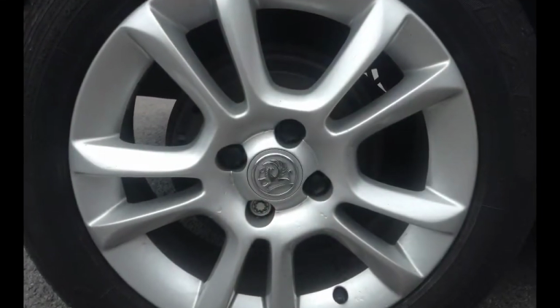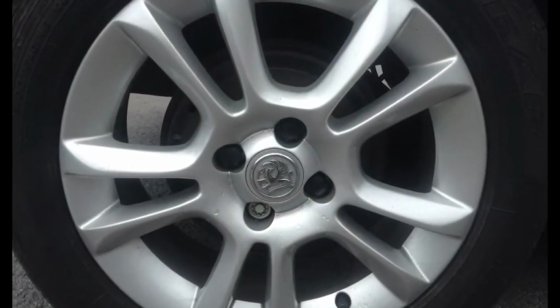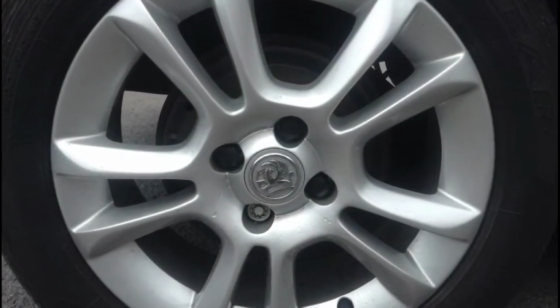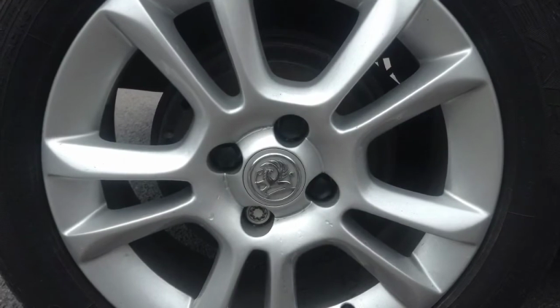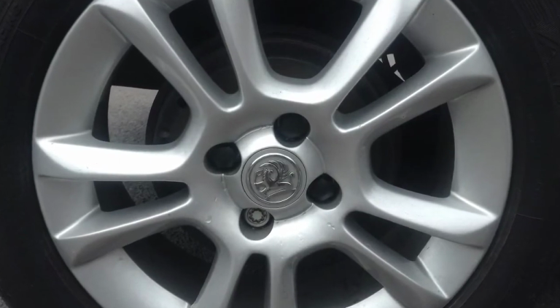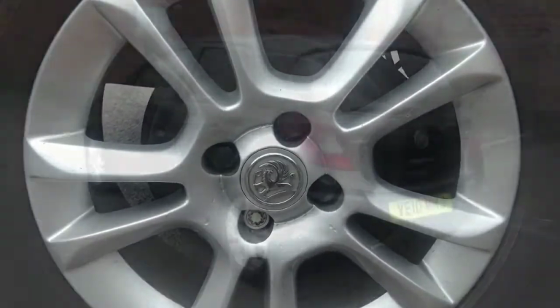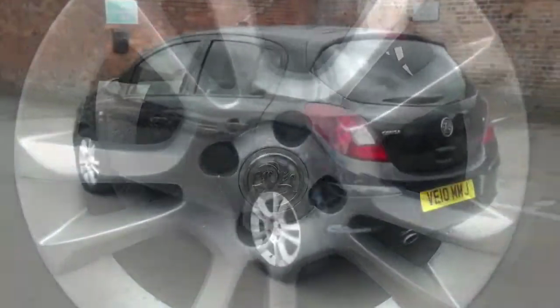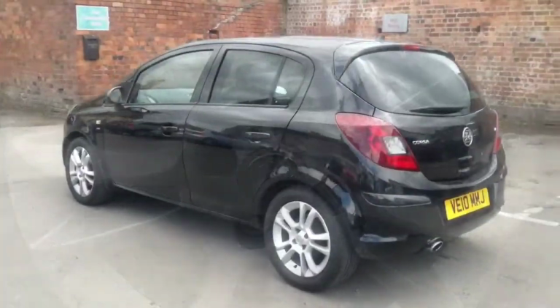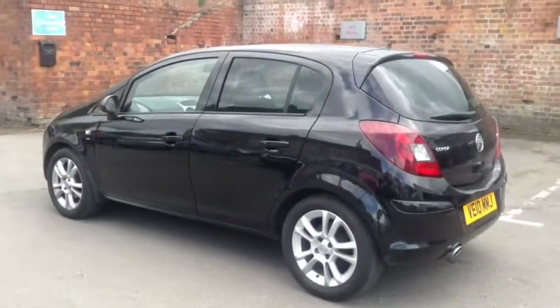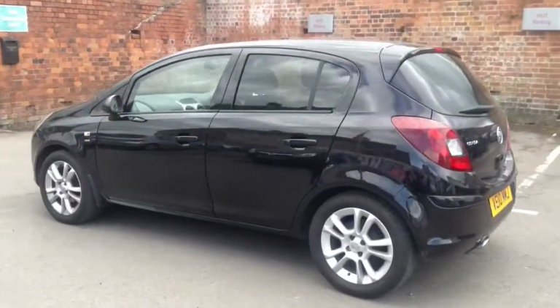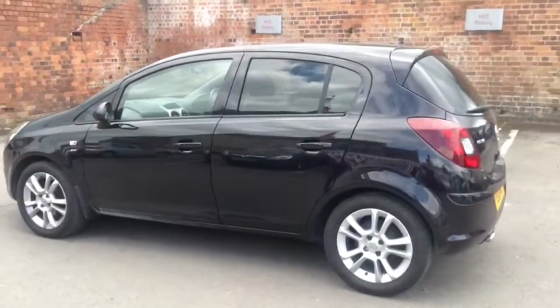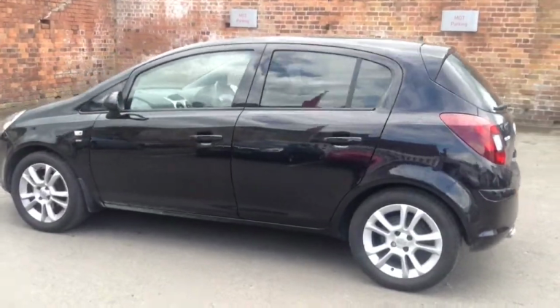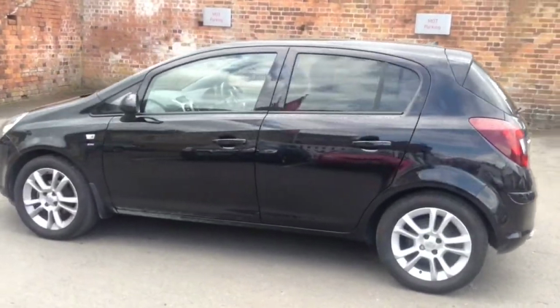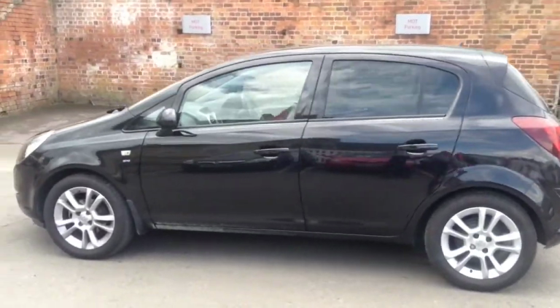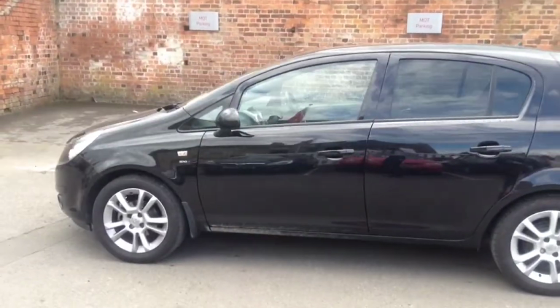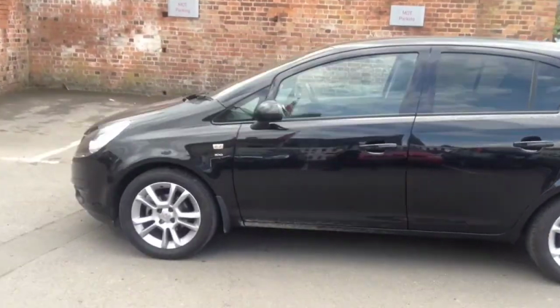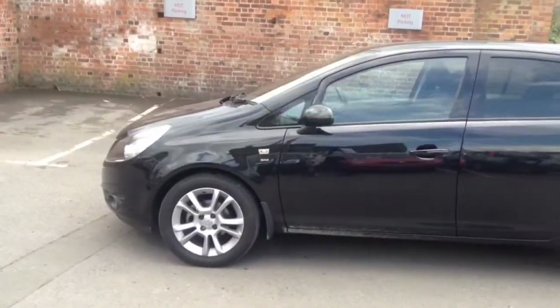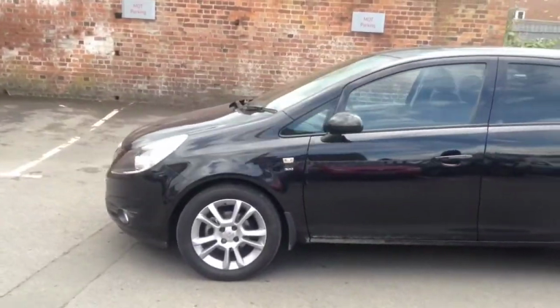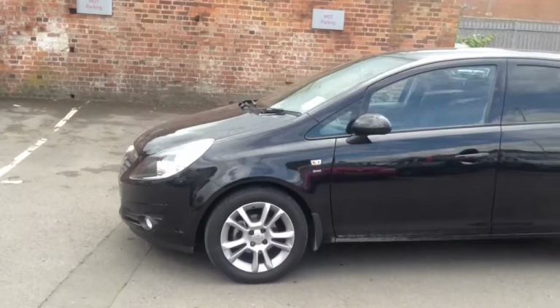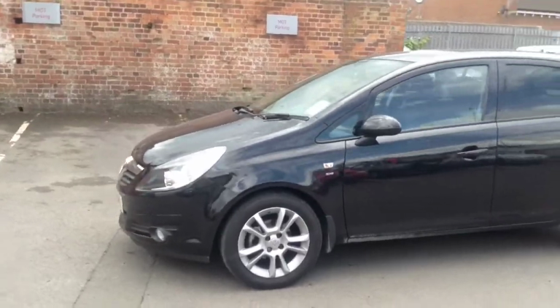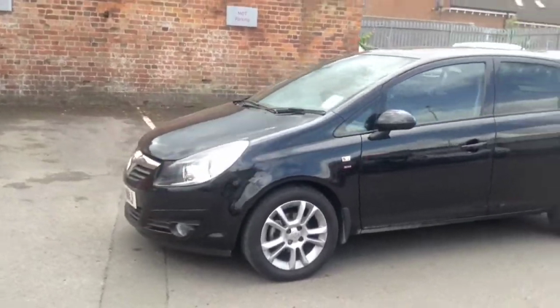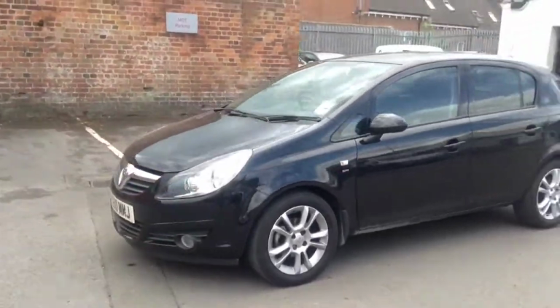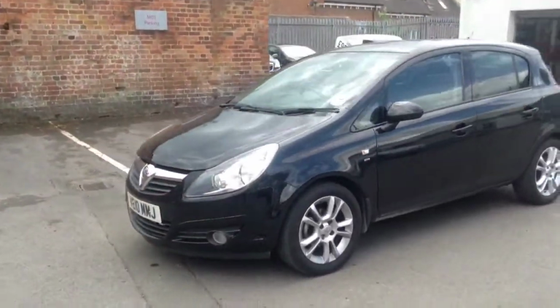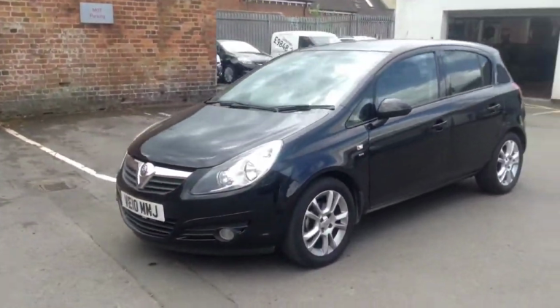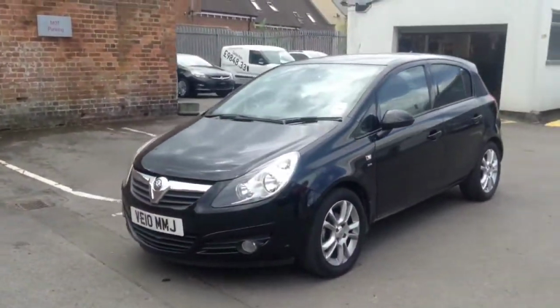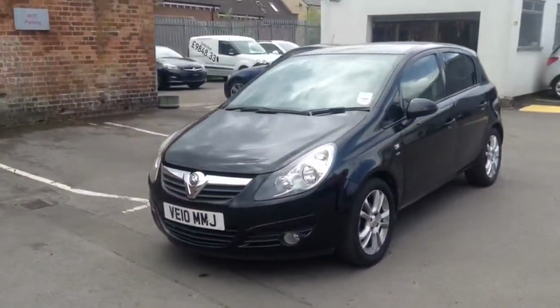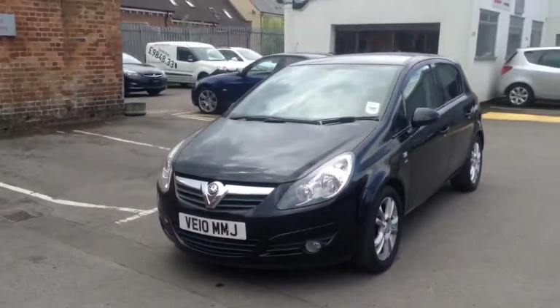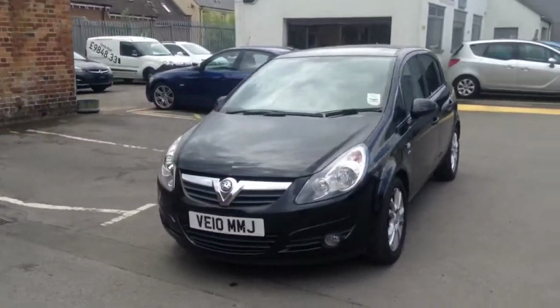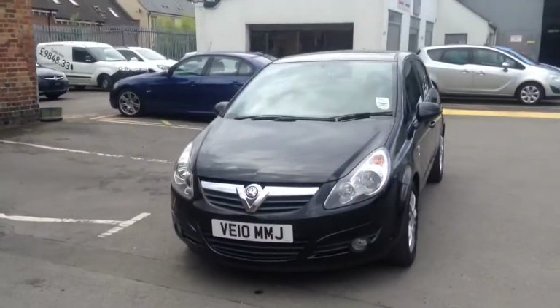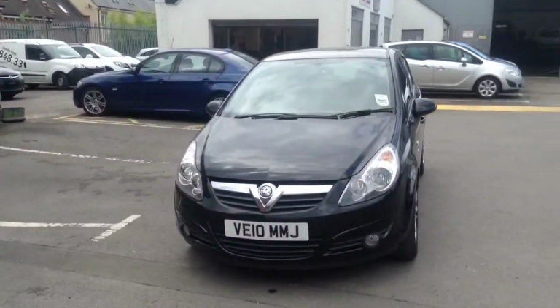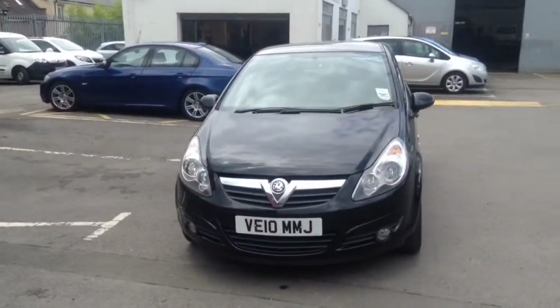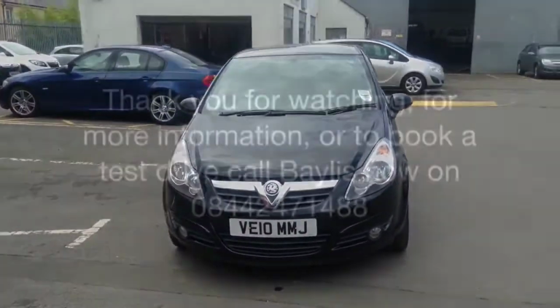It also comes with 16-inch alloys, remote central locking, rear tinted windows, and a minimum of 12 months network queue warranty. All for just £6,699.